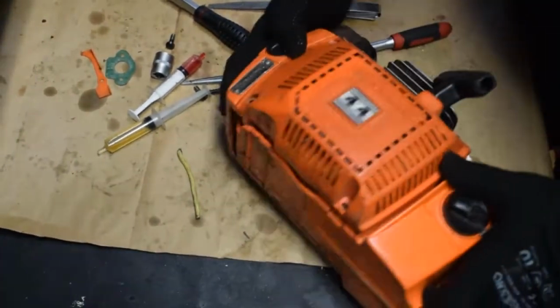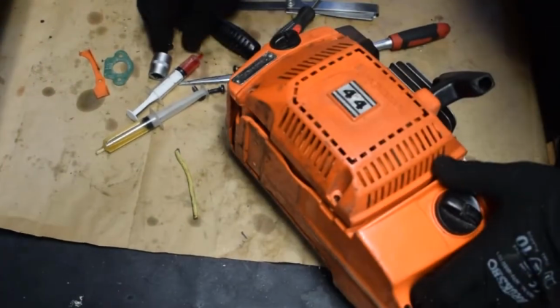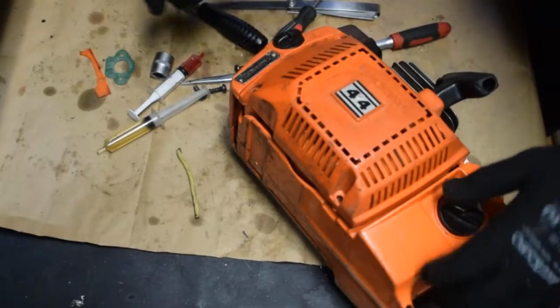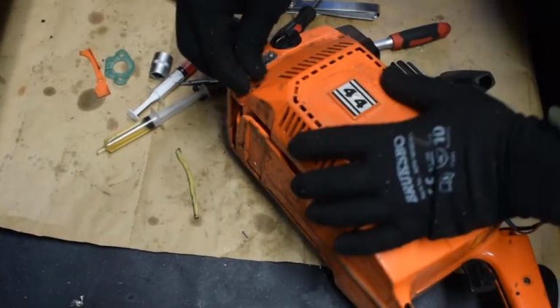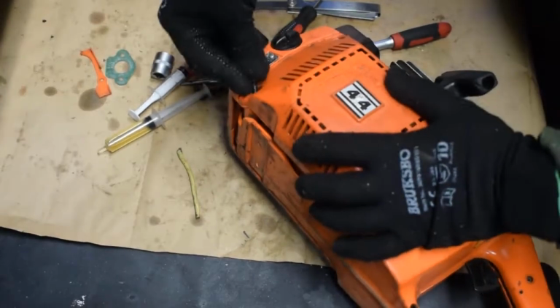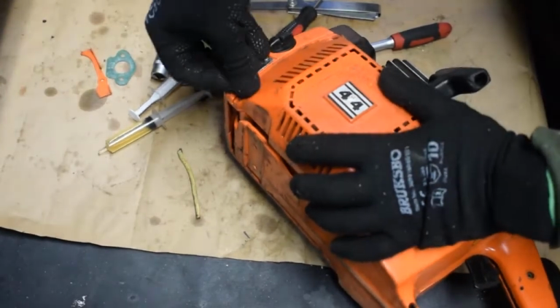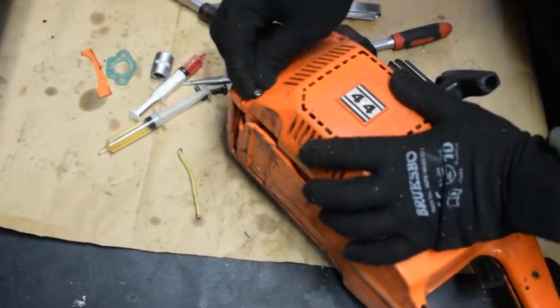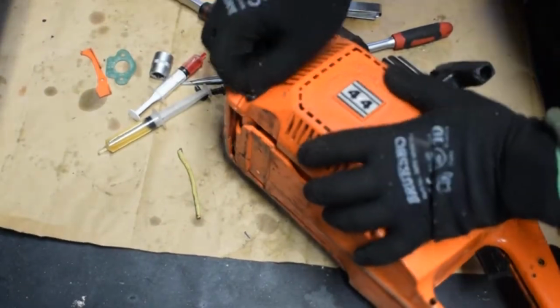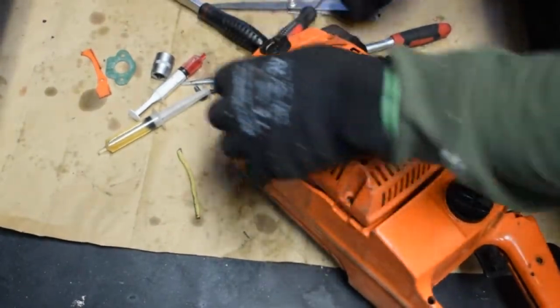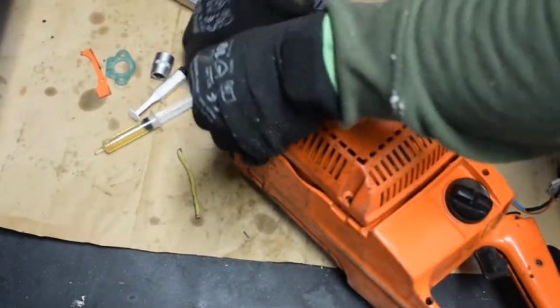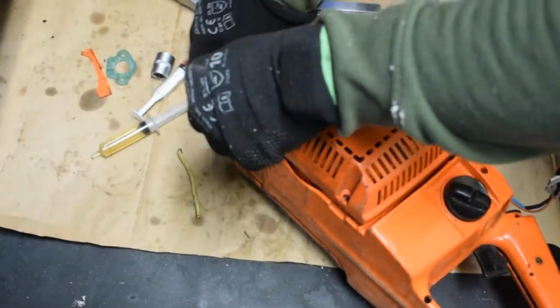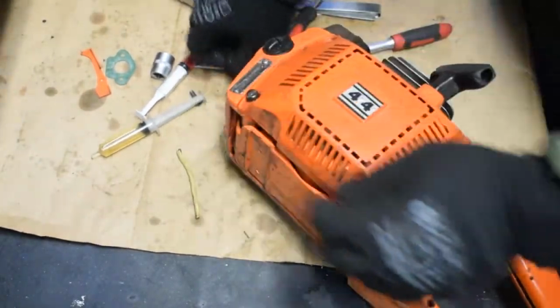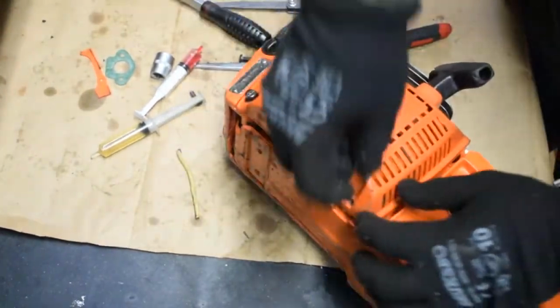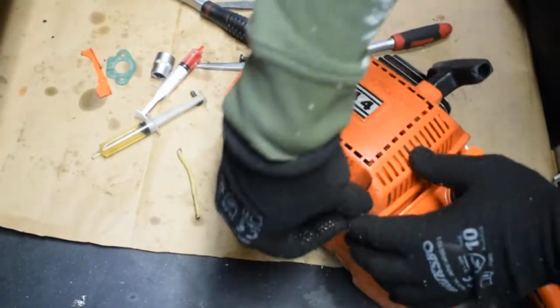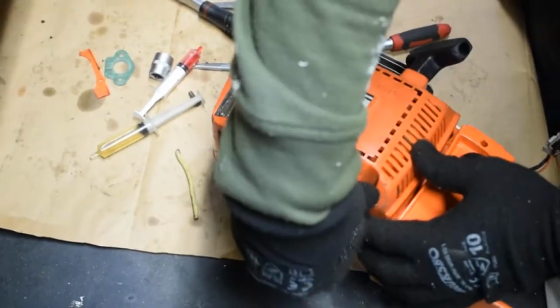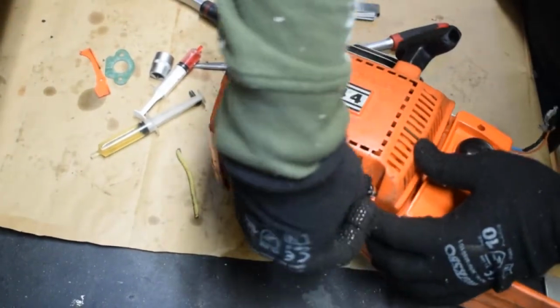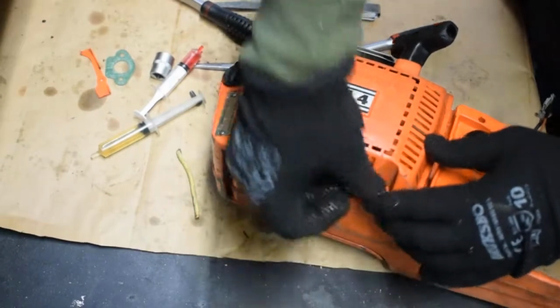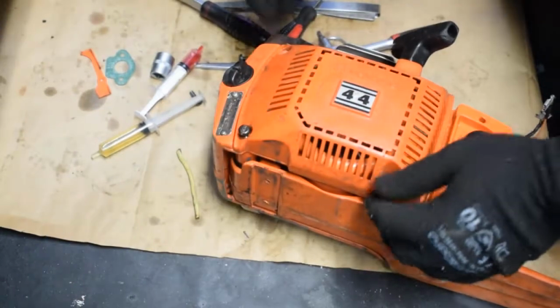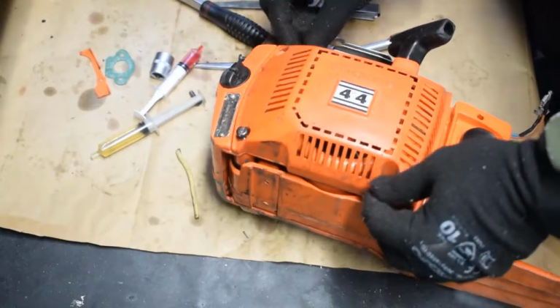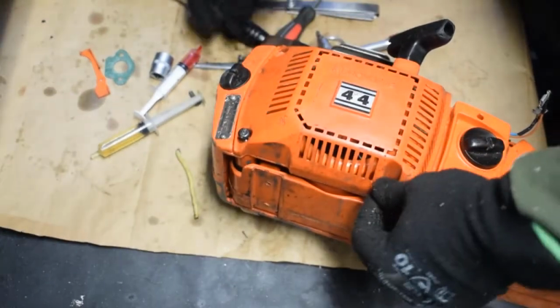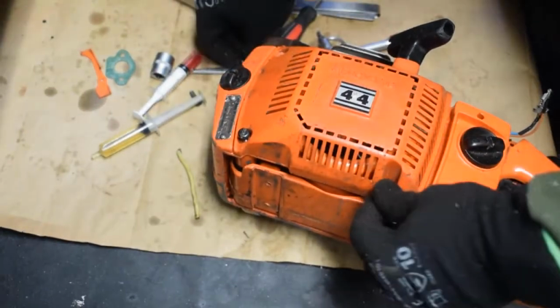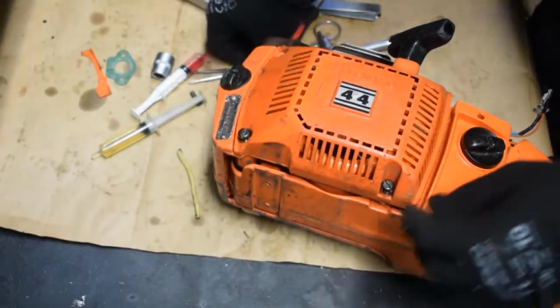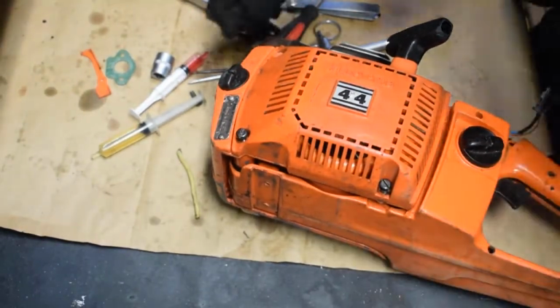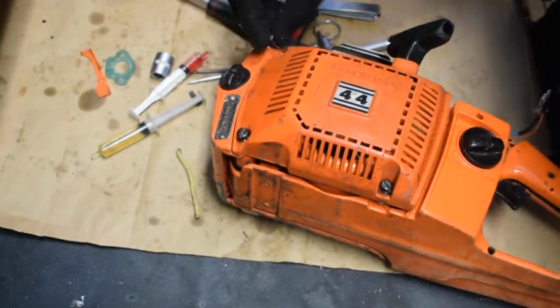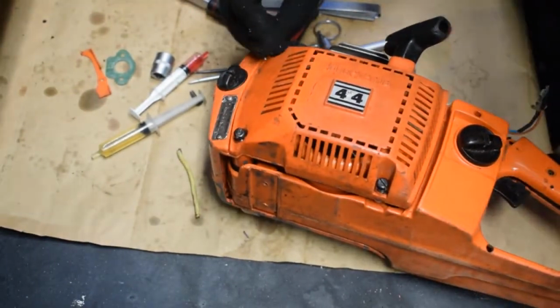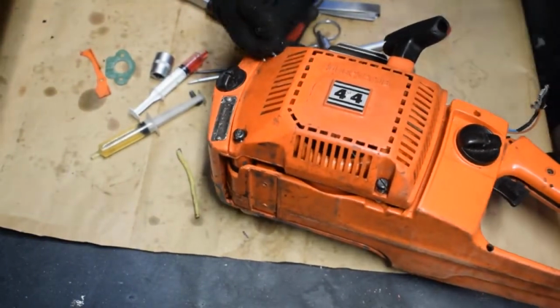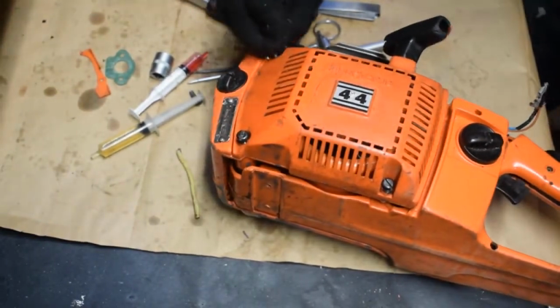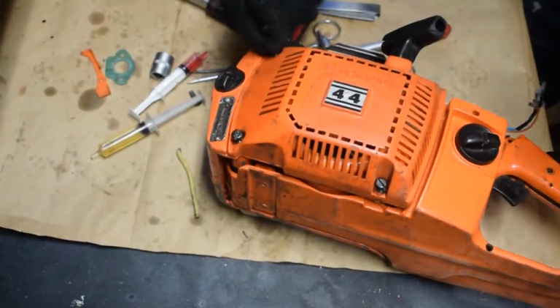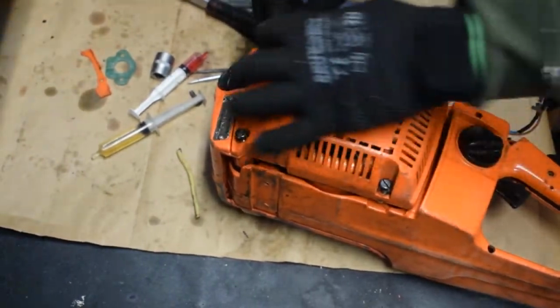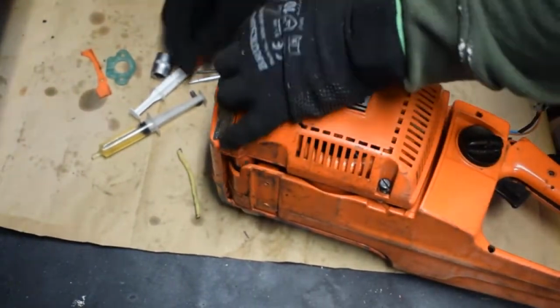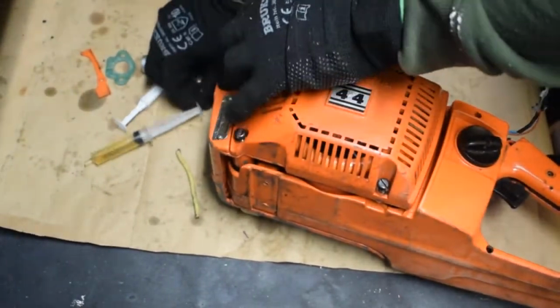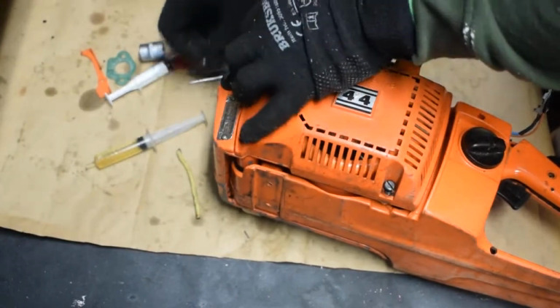And for the last screws, I'm going to place one, two, three and four.